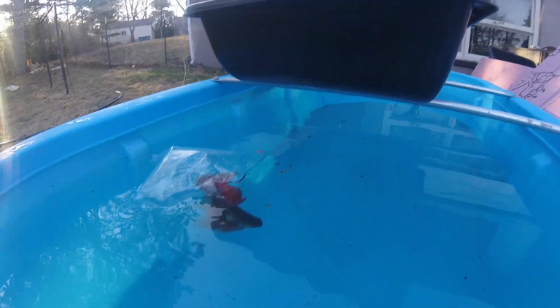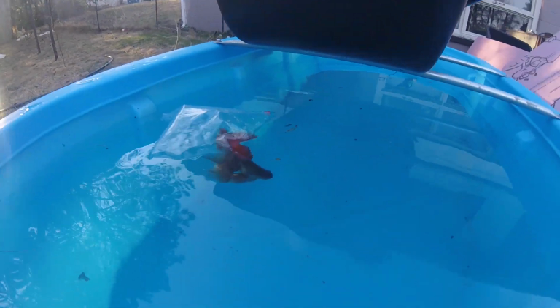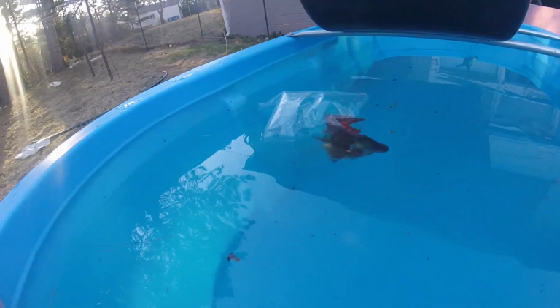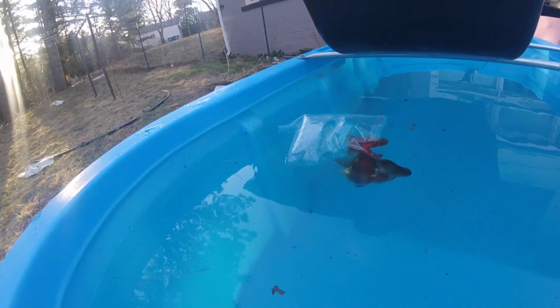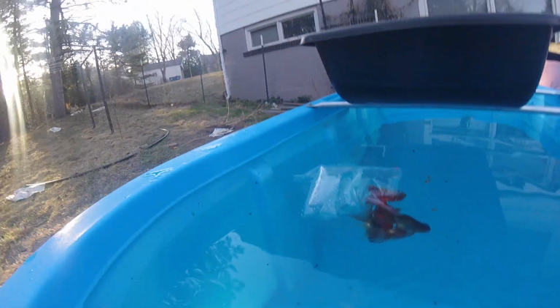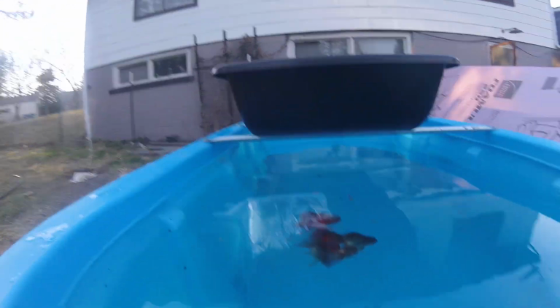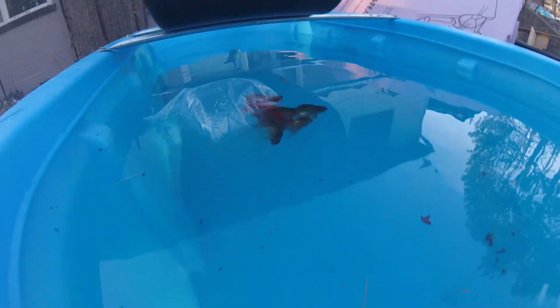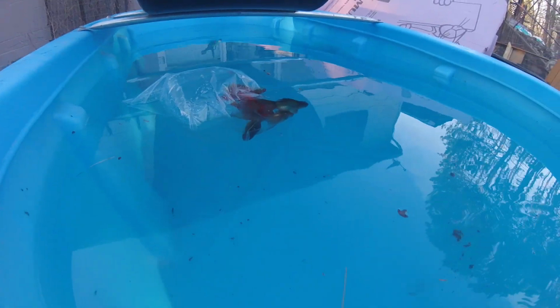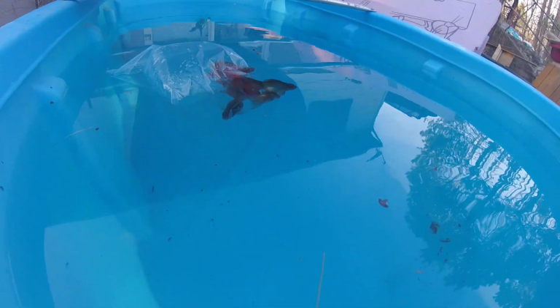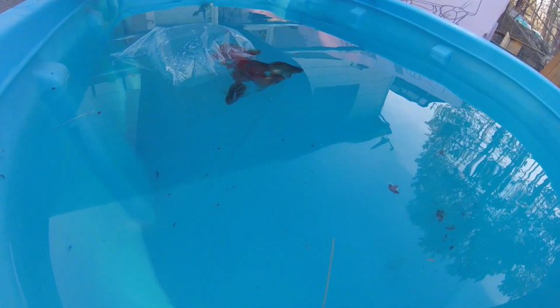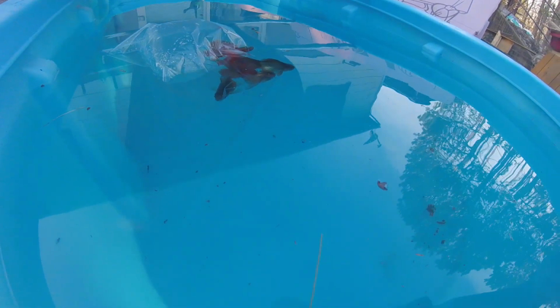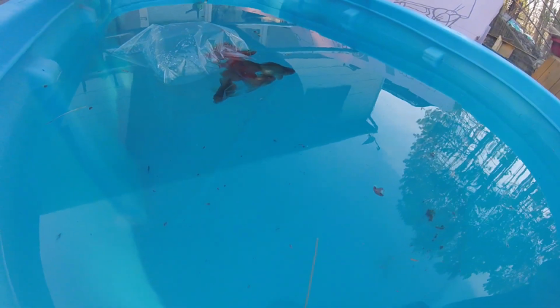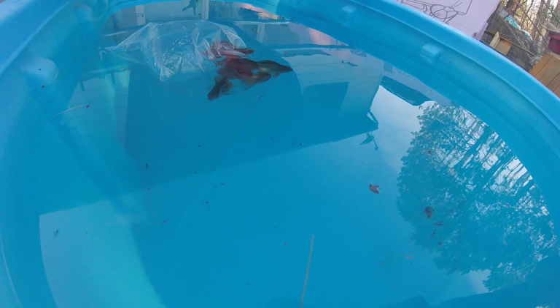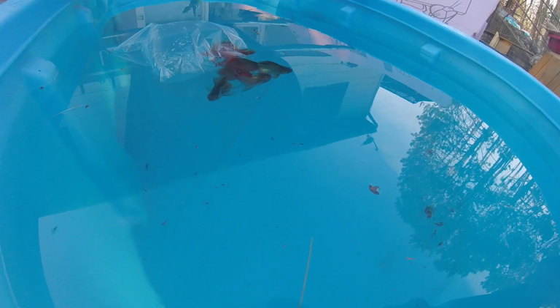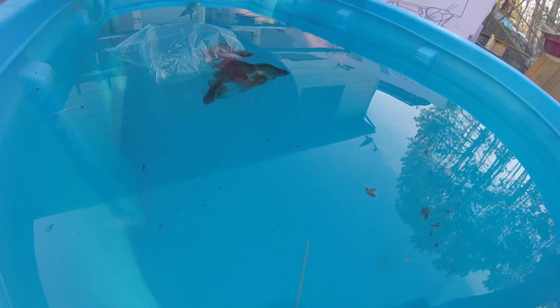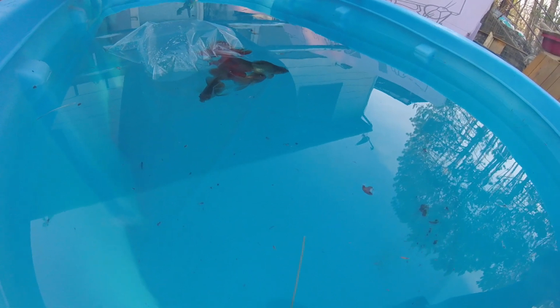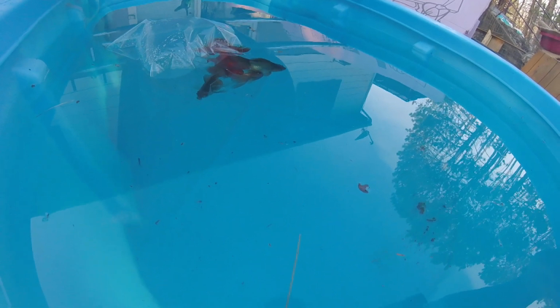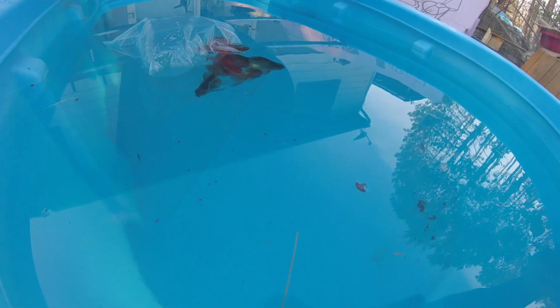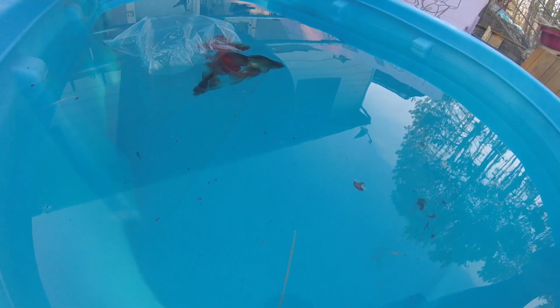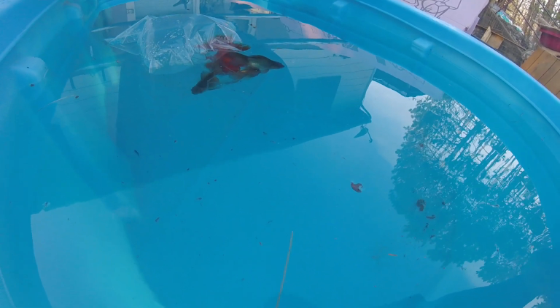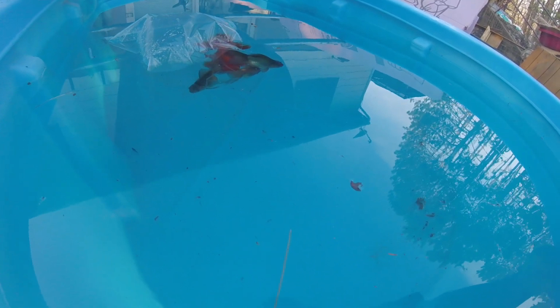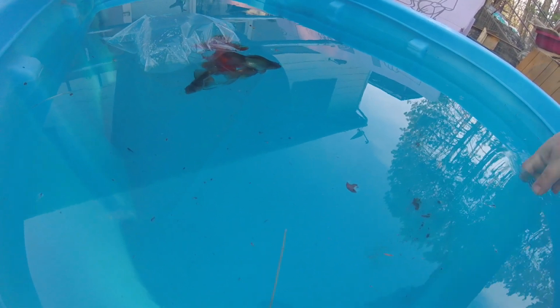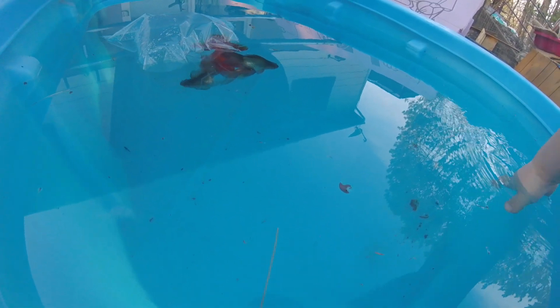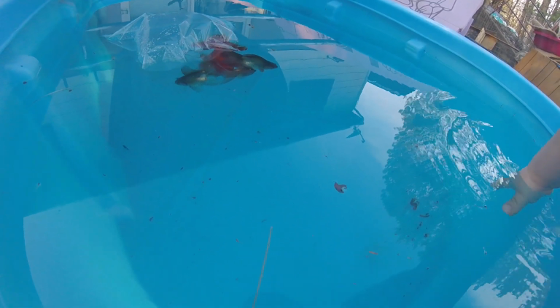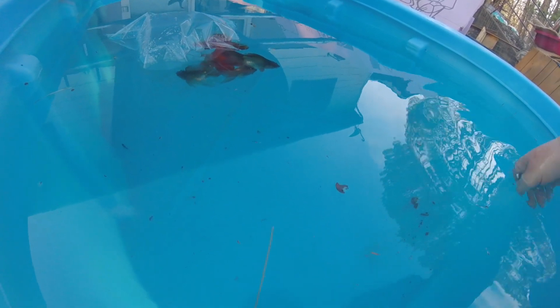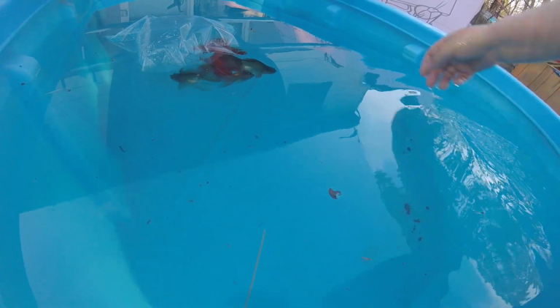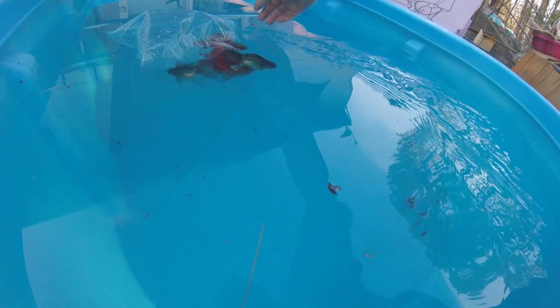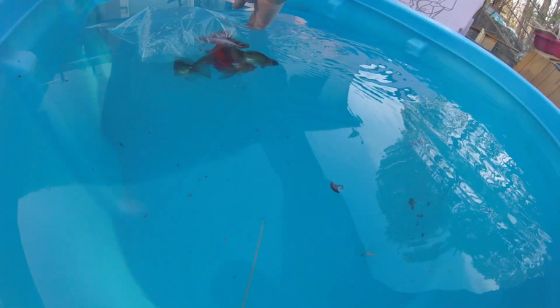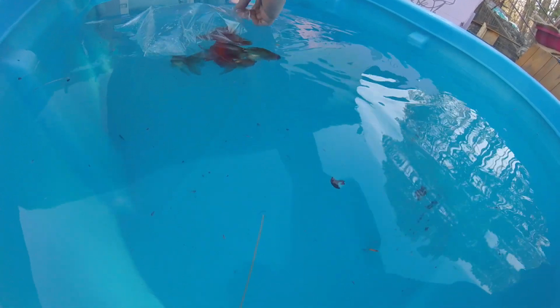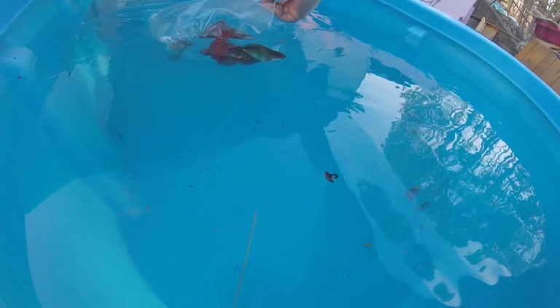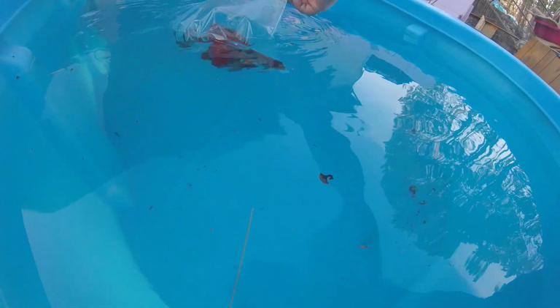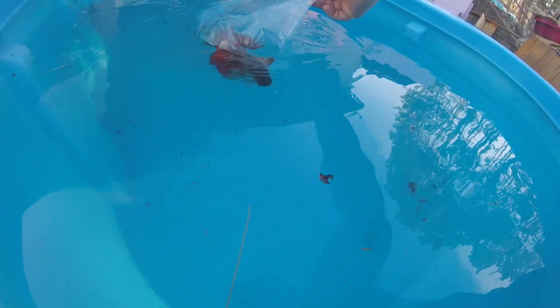I'm starting to move some of my fish outdoors, and I wanted to just kind of address a pet peeve of mine.